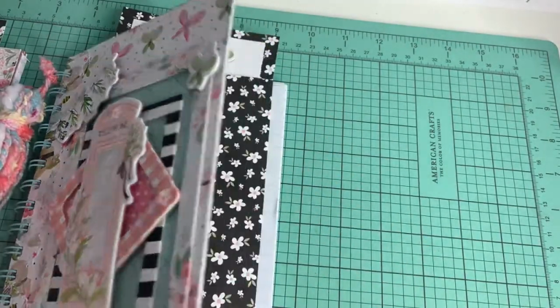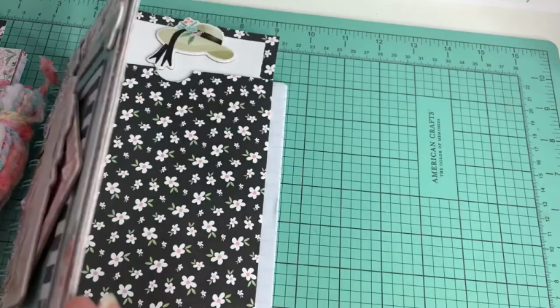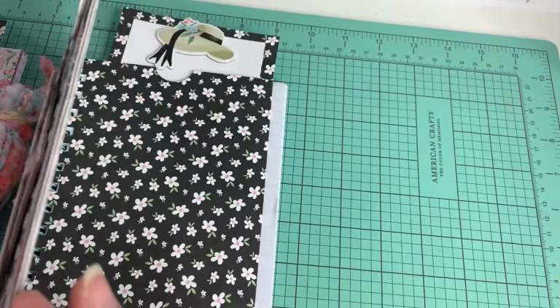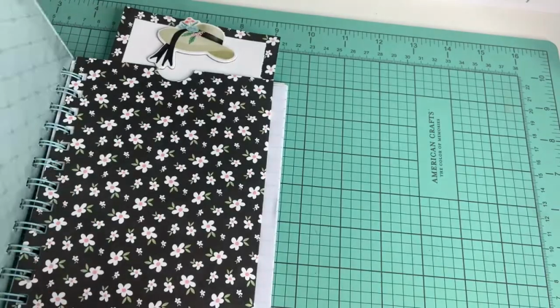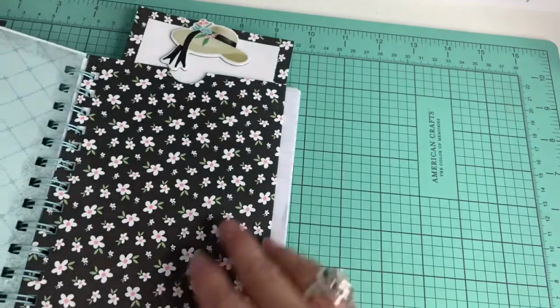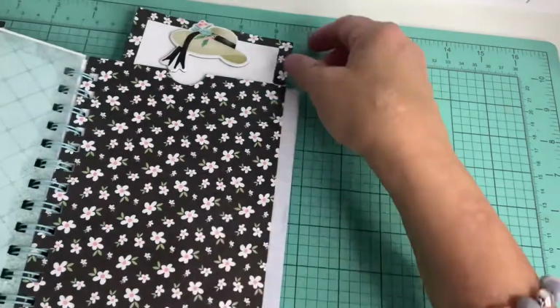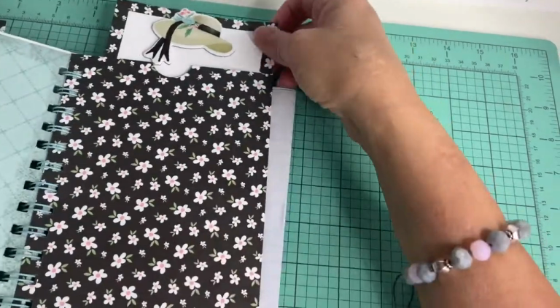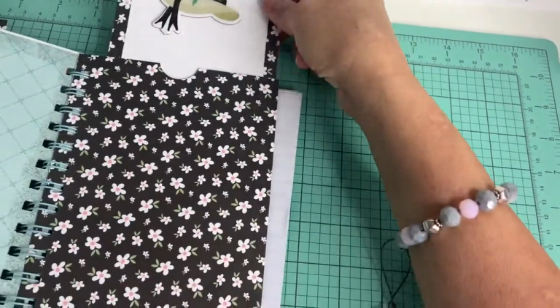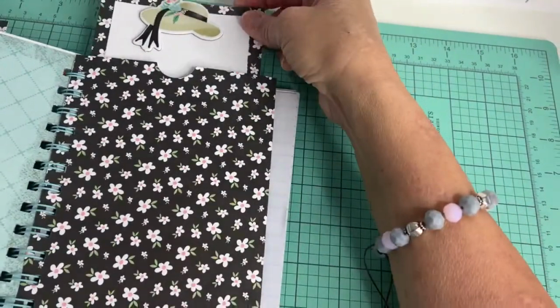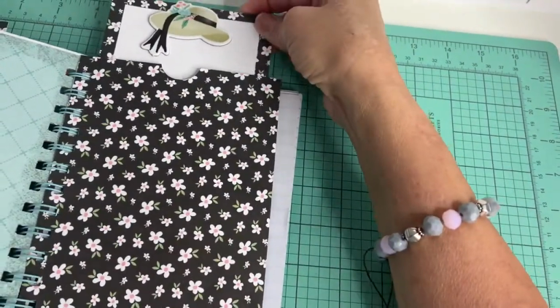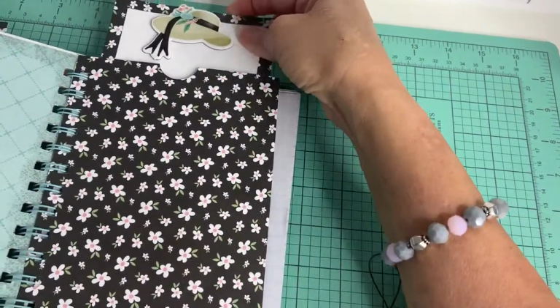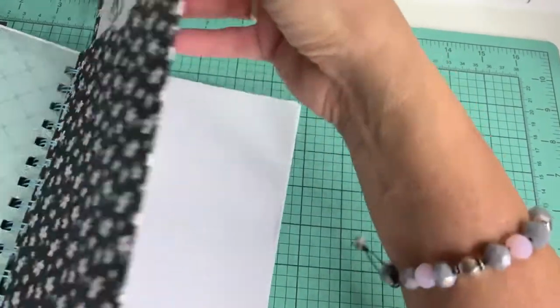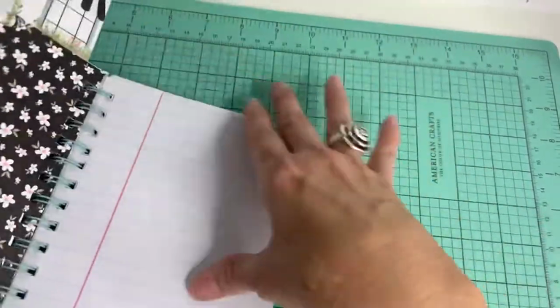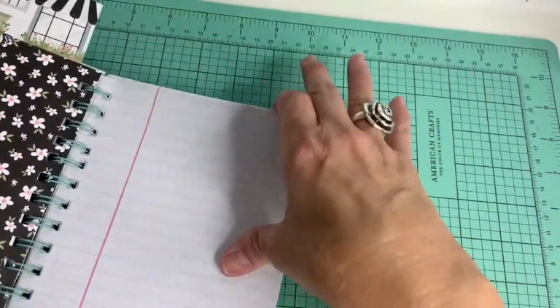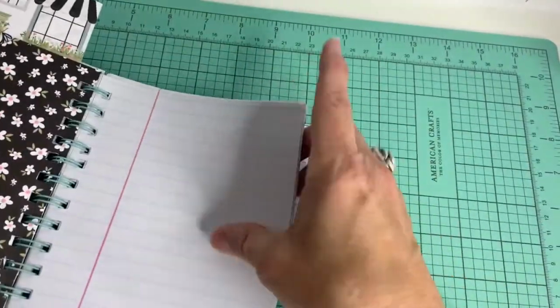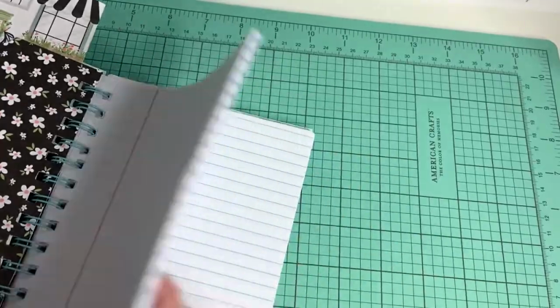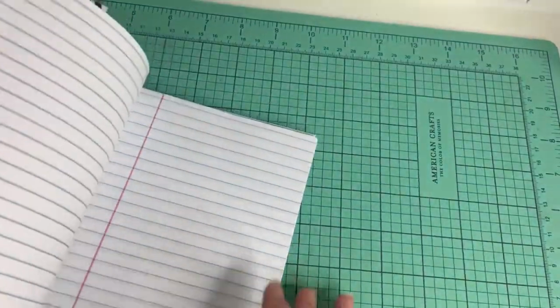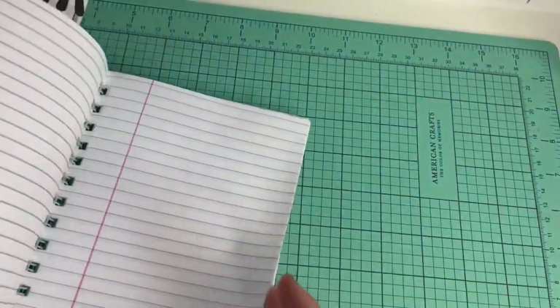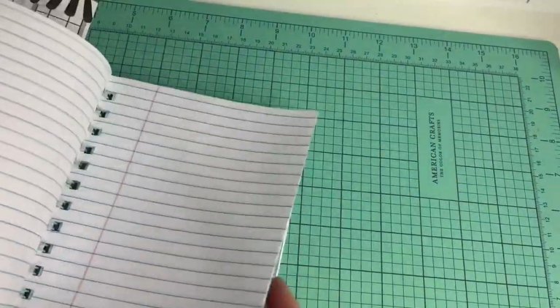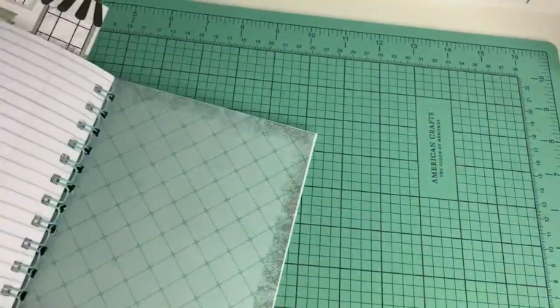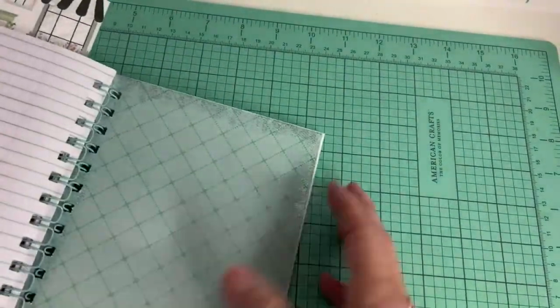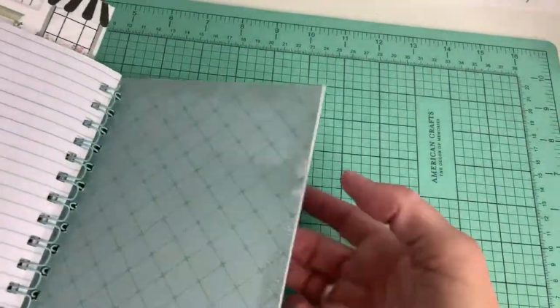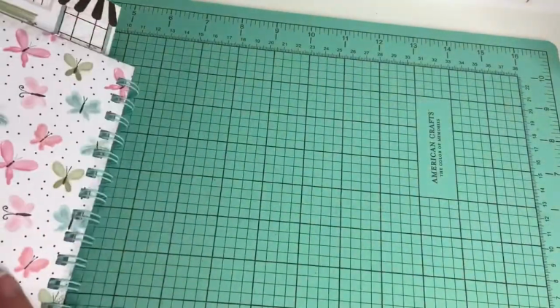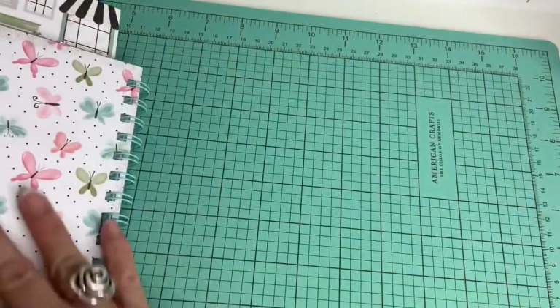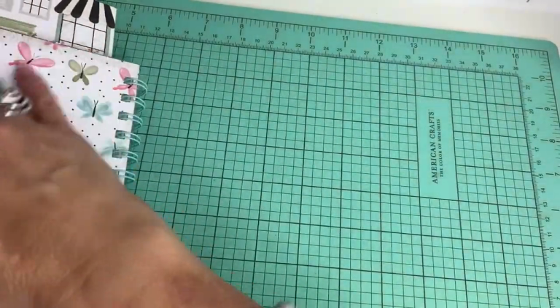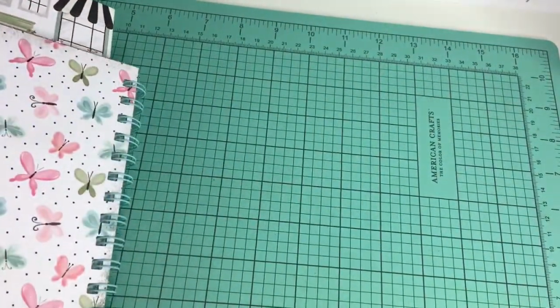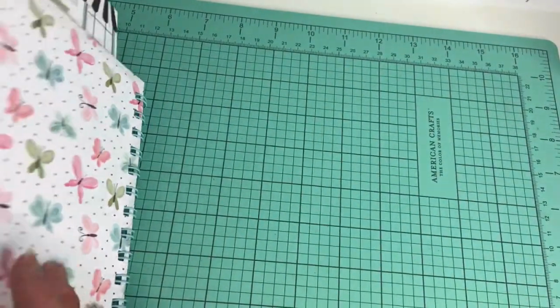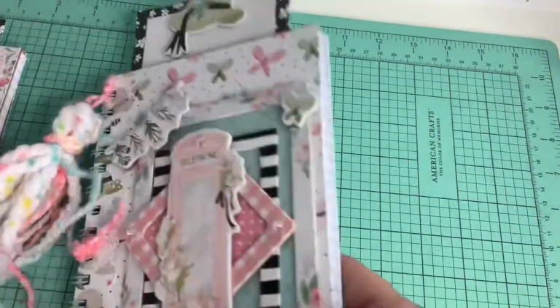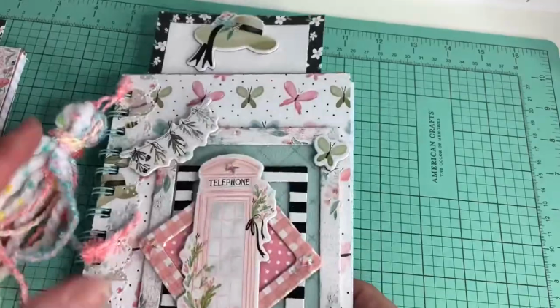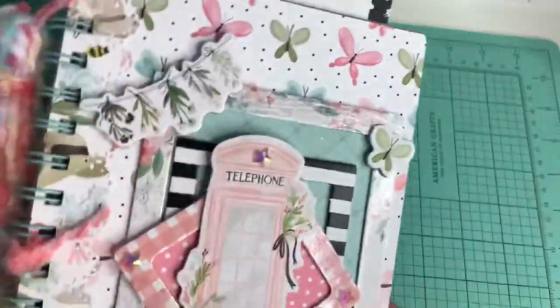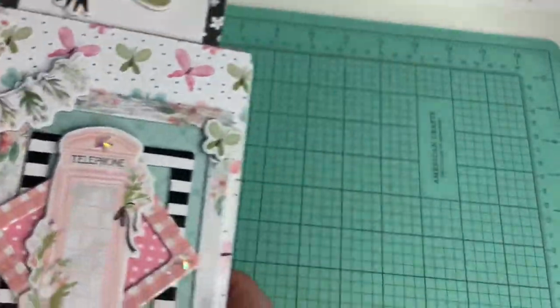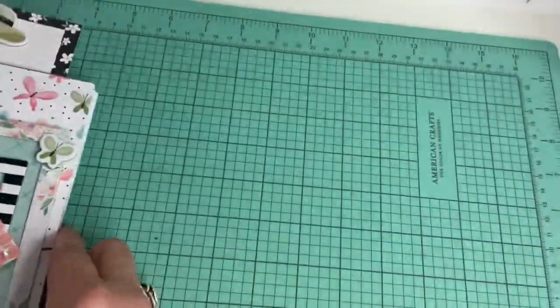That we decorated — and this is the other pocket. And then these are more pages, and this is the back. That was really fun!